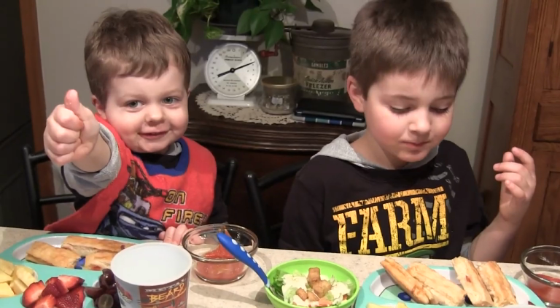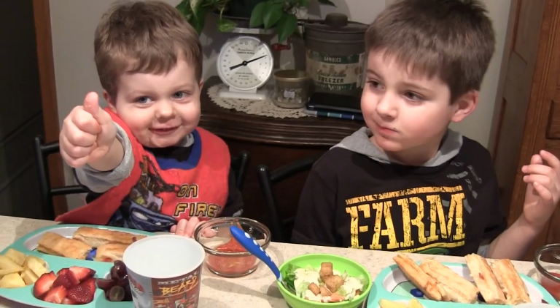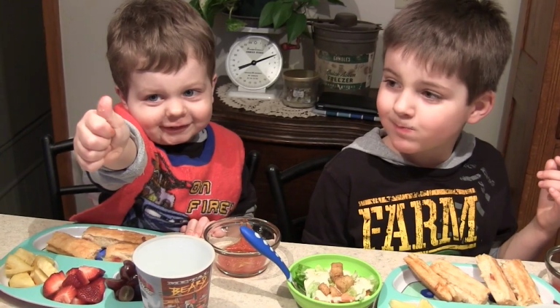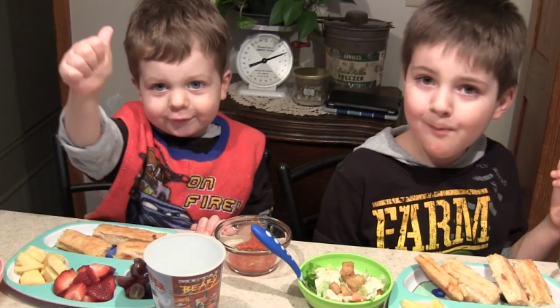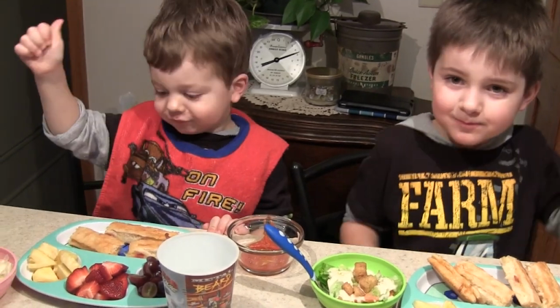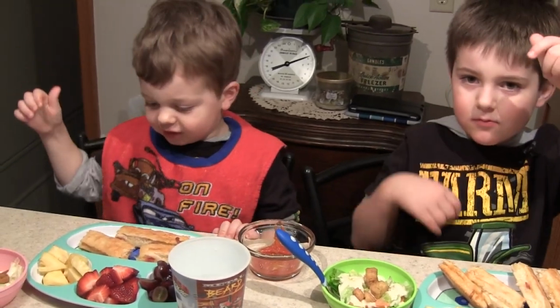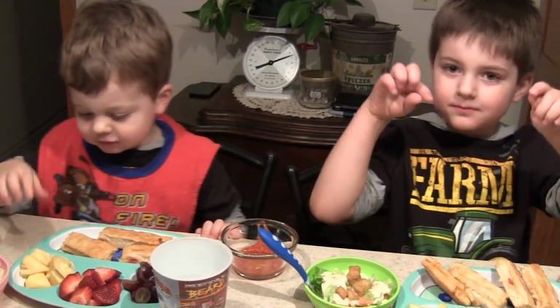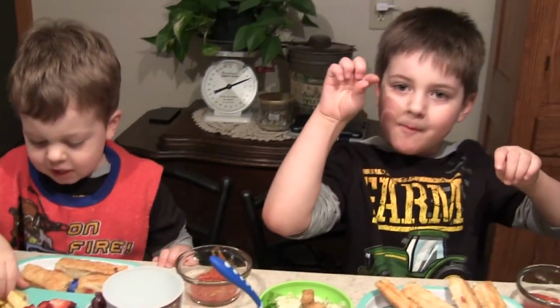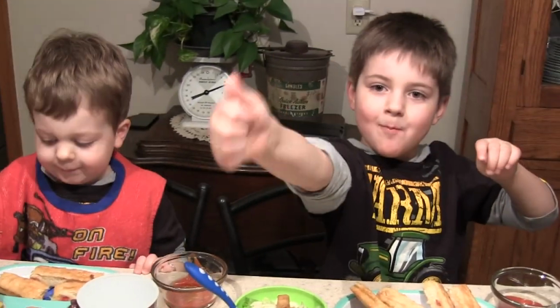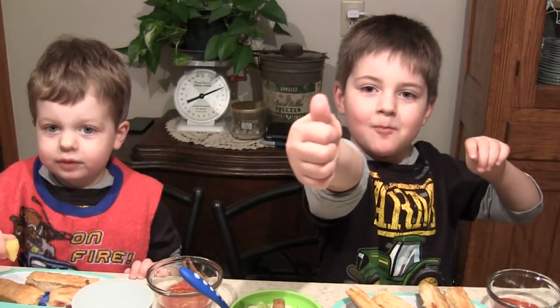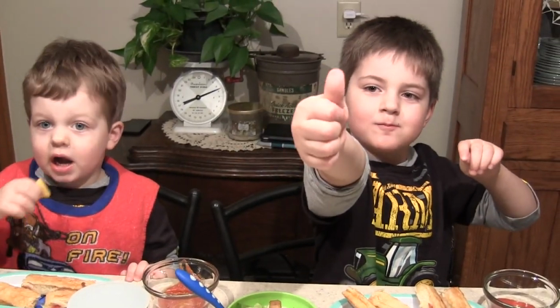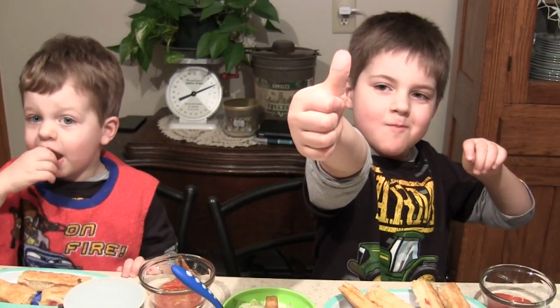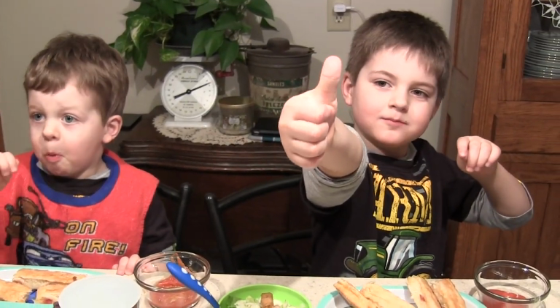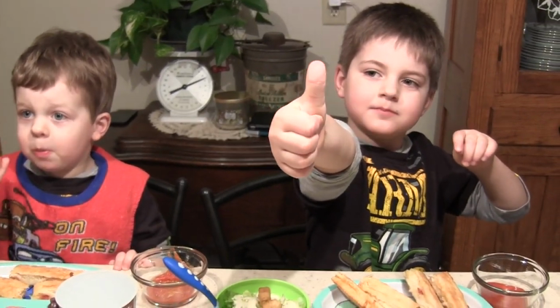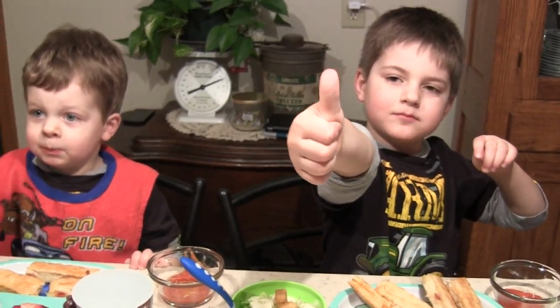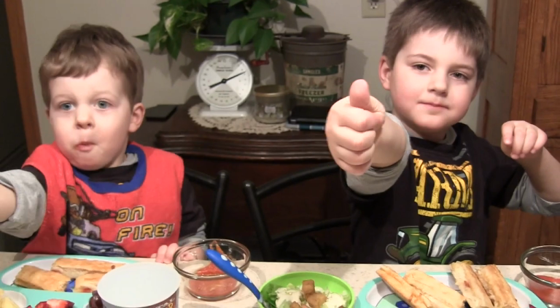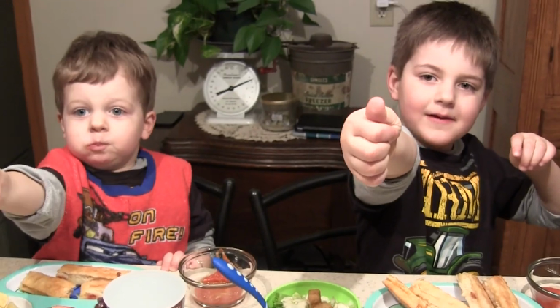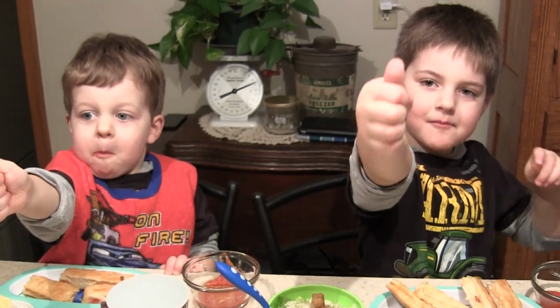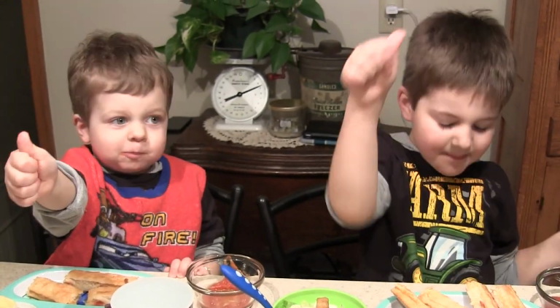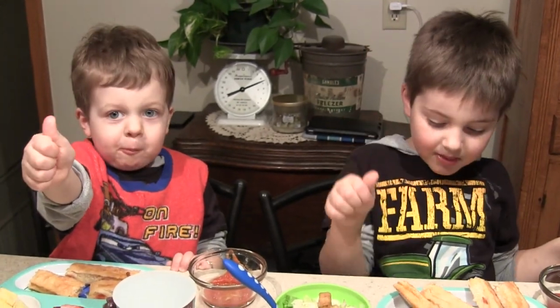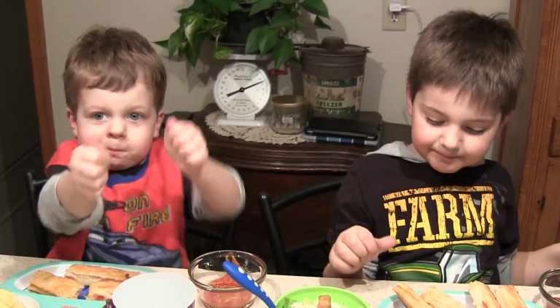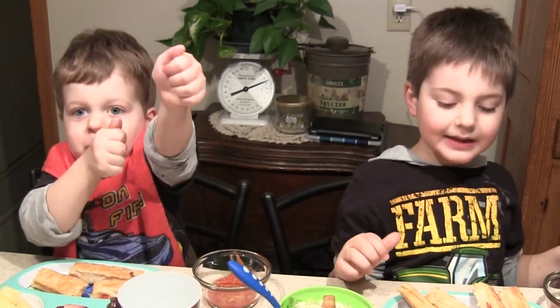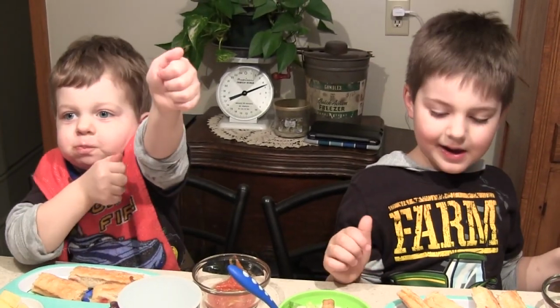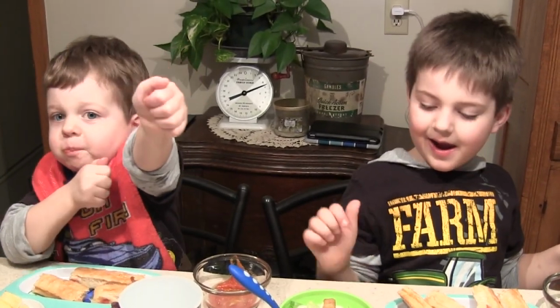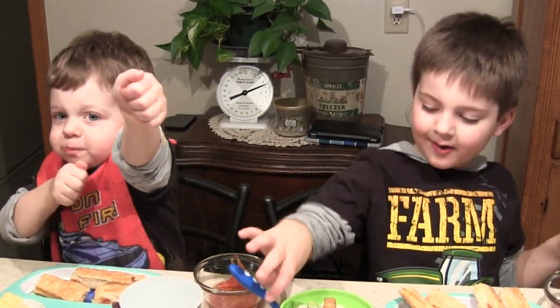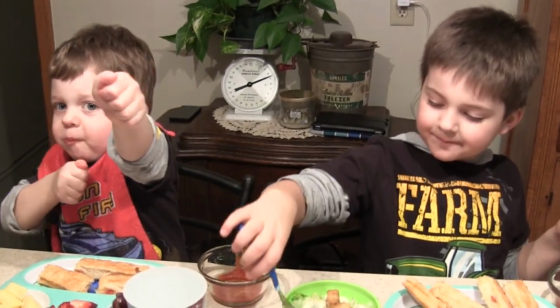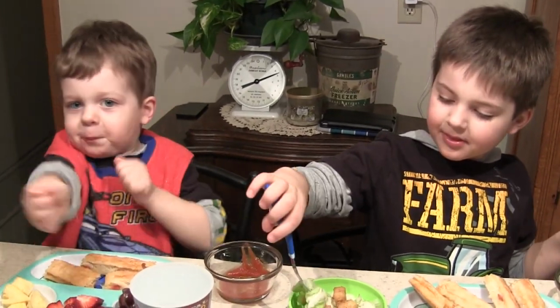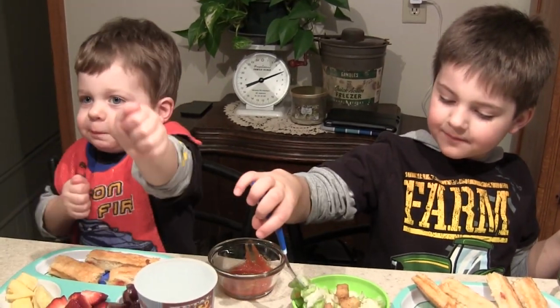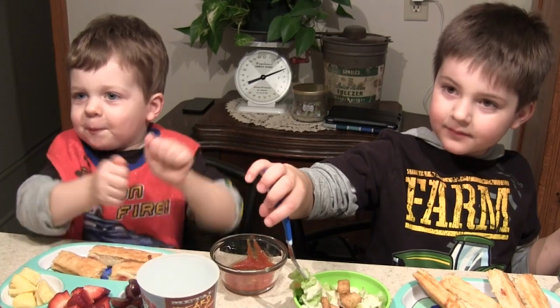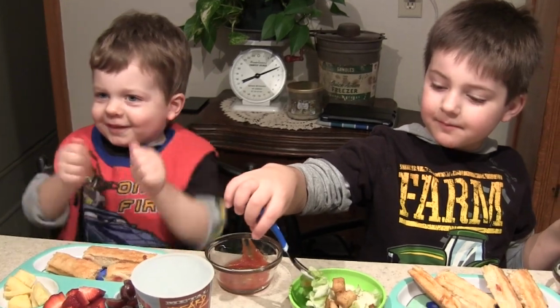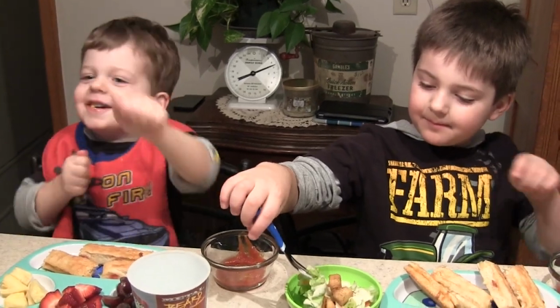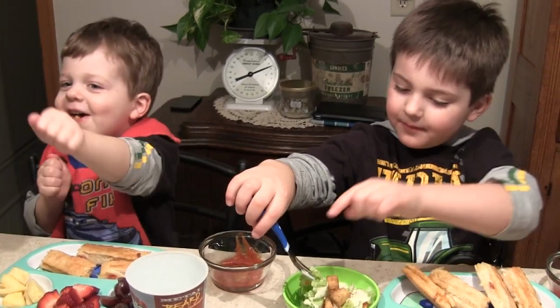Alrighty boys, what do you think? I got a thumbs up from Evan, thumbs up from Henry. It's definitely a win — these are awesome. Andy and I love them too, they're really, really good. It's a win!